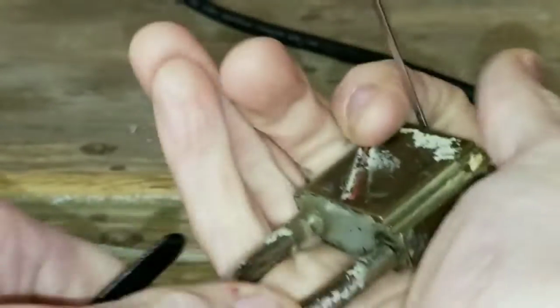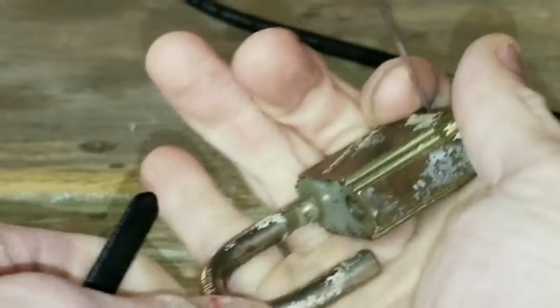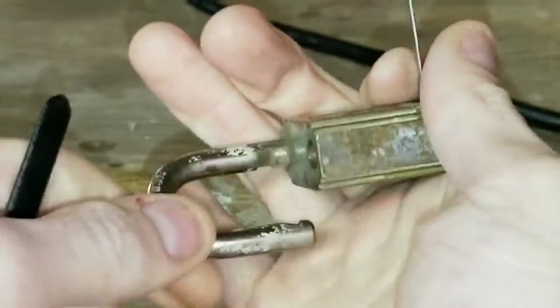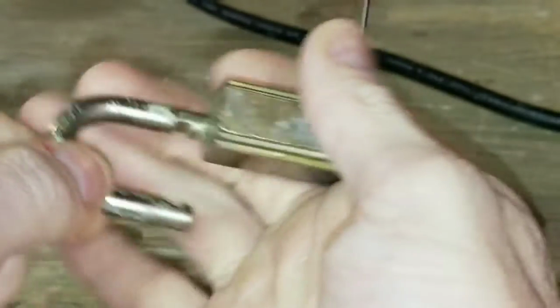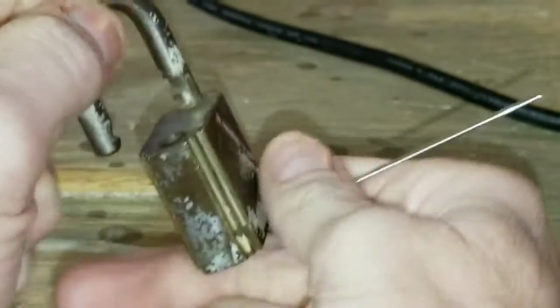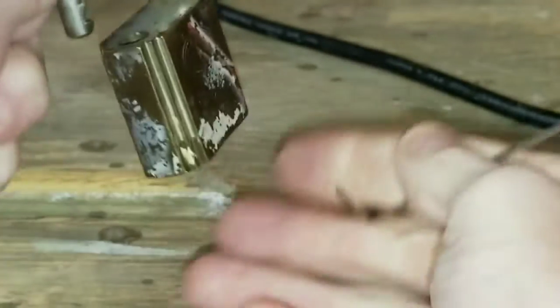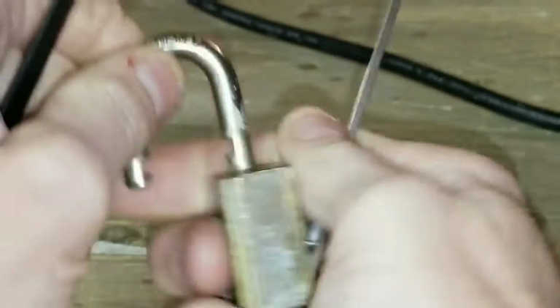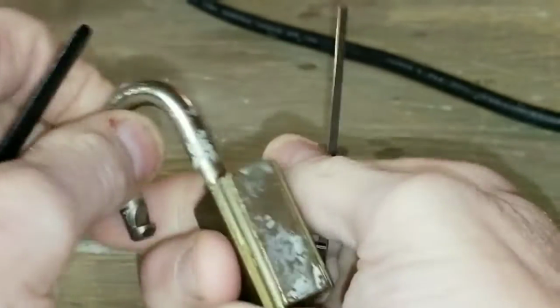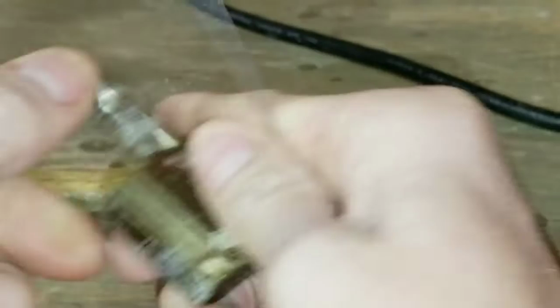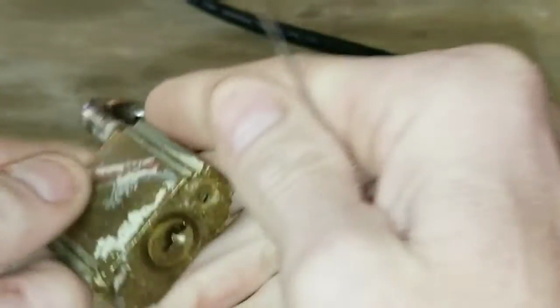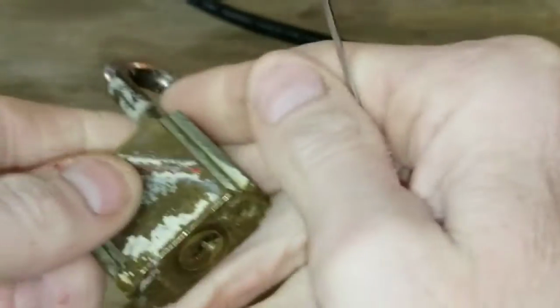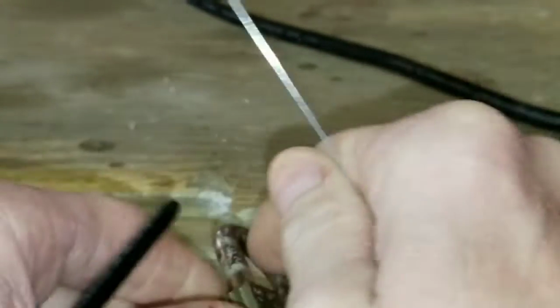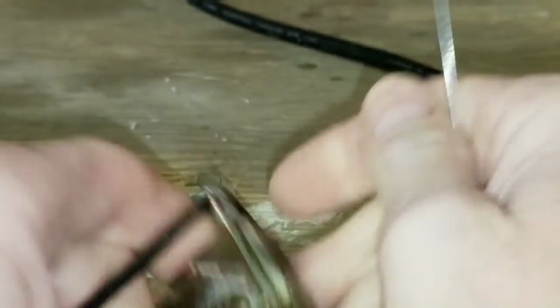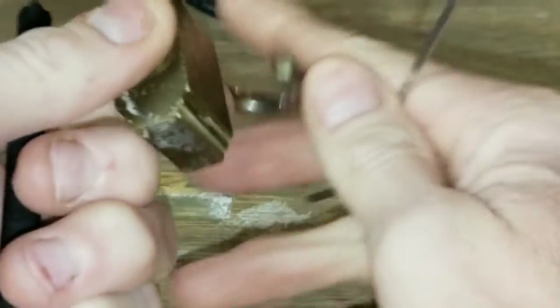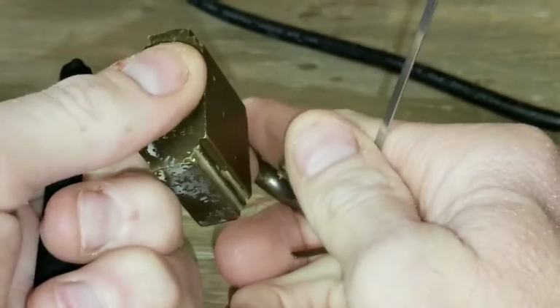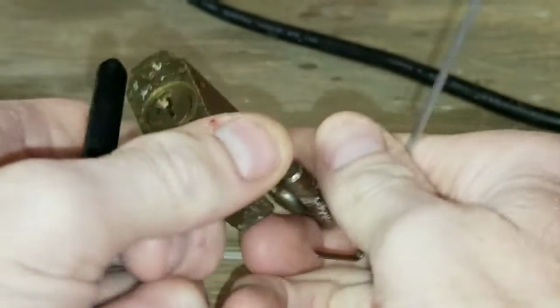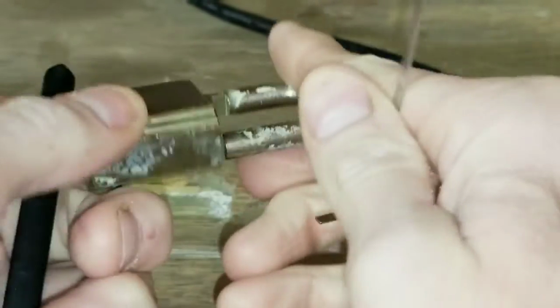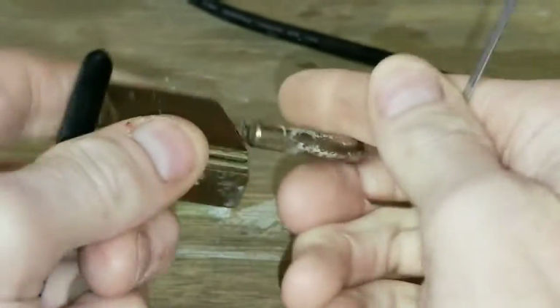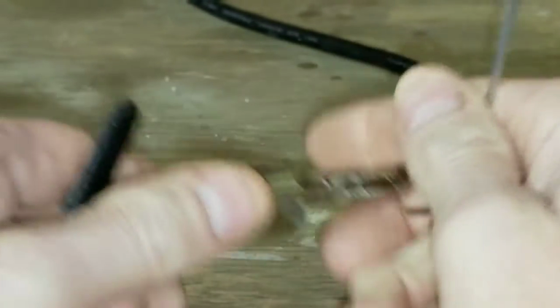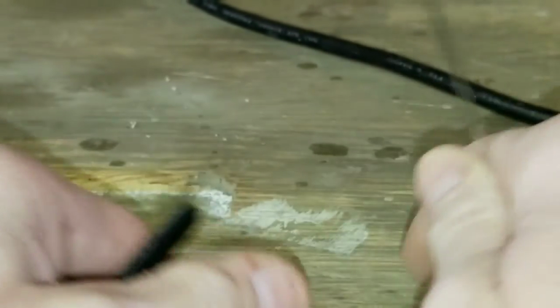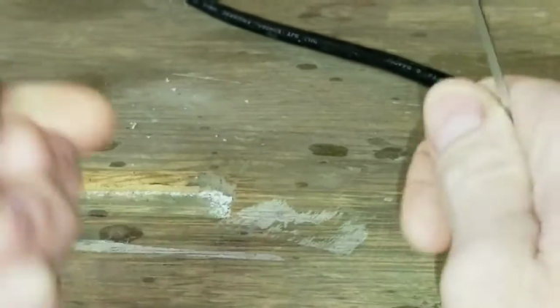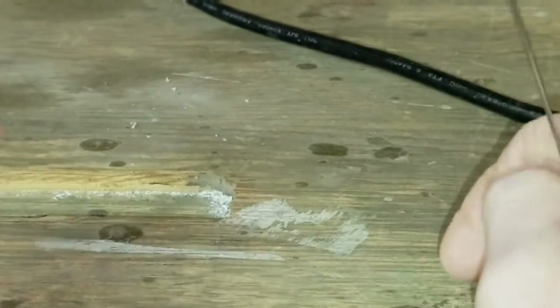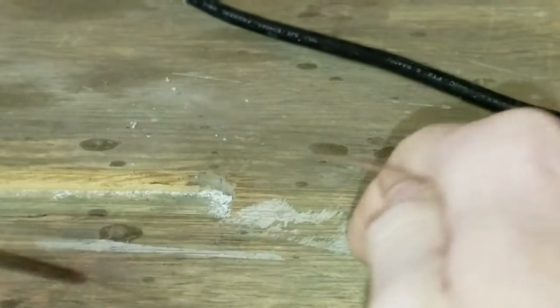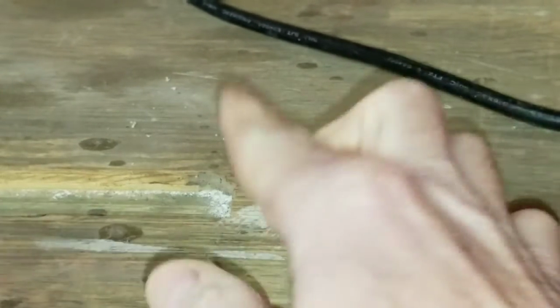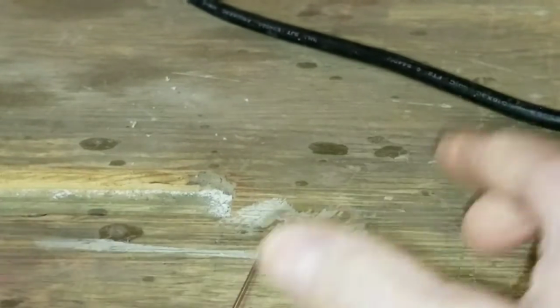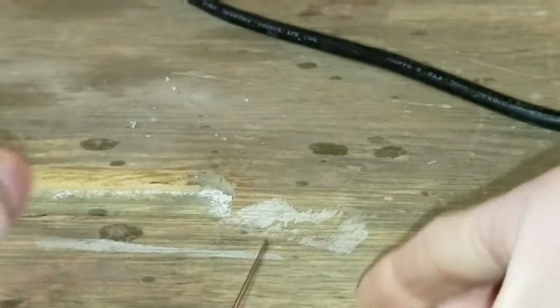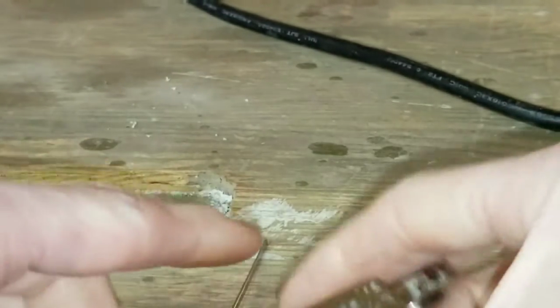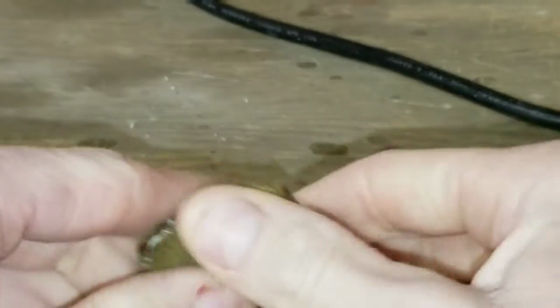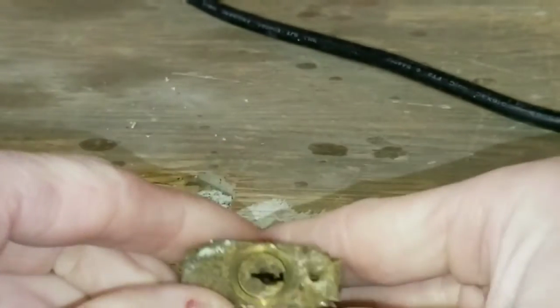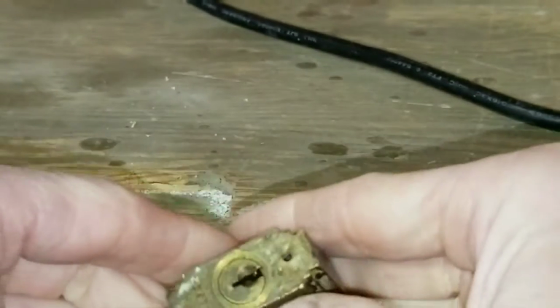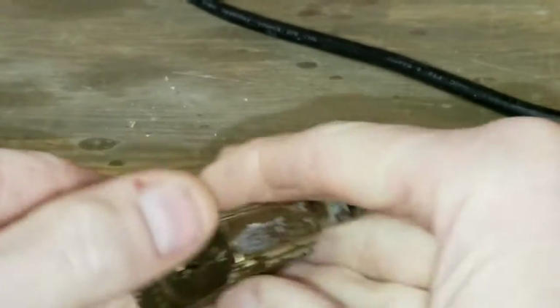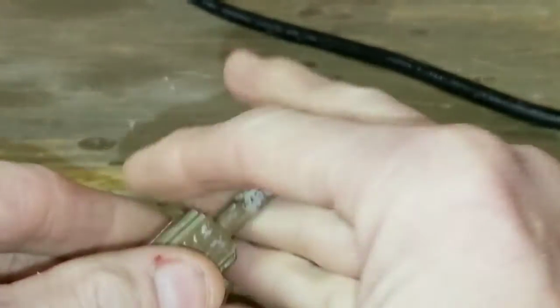And we're open. That's an open. I don't have a key for it, so I can't. She's easy — probably easier than a Master Lock.